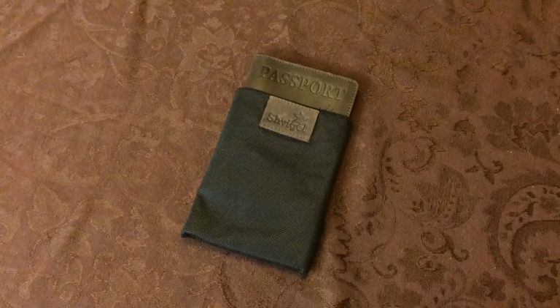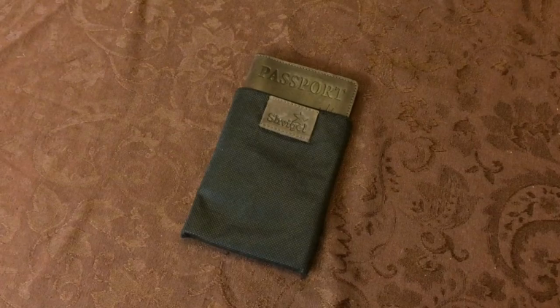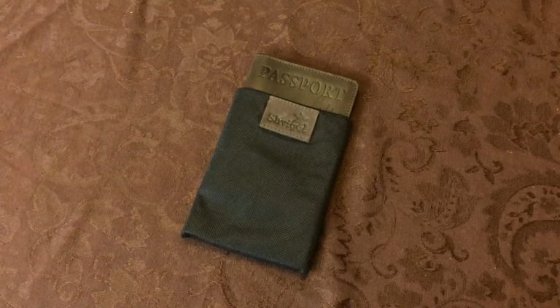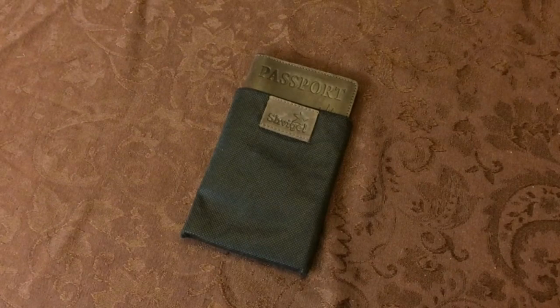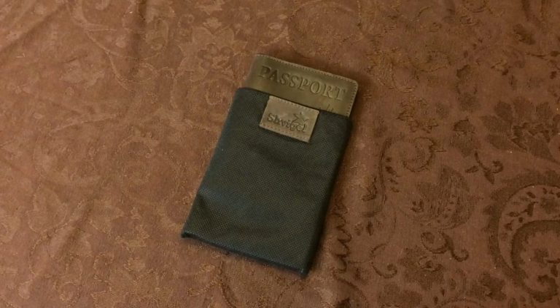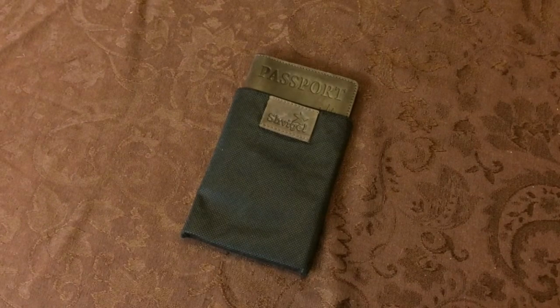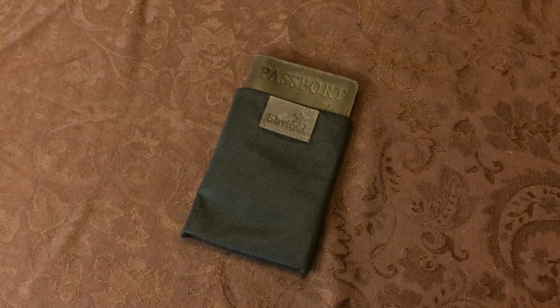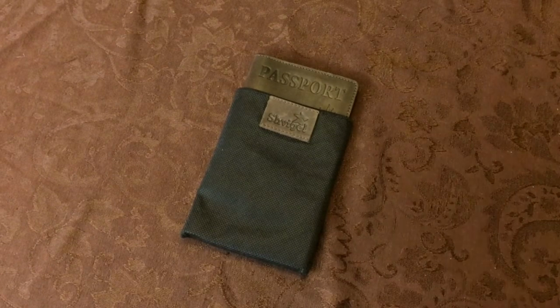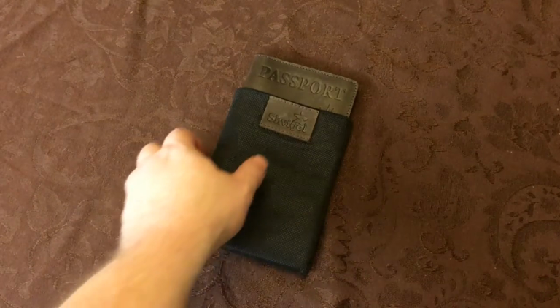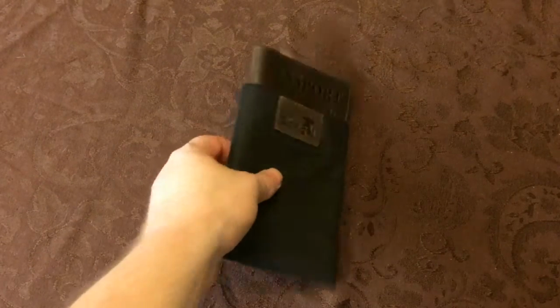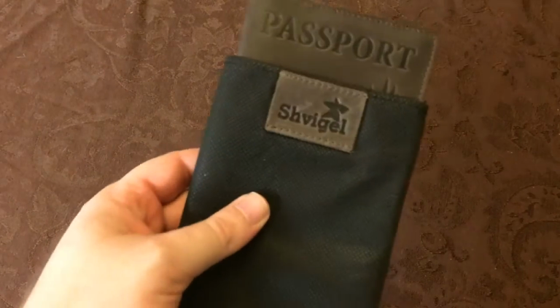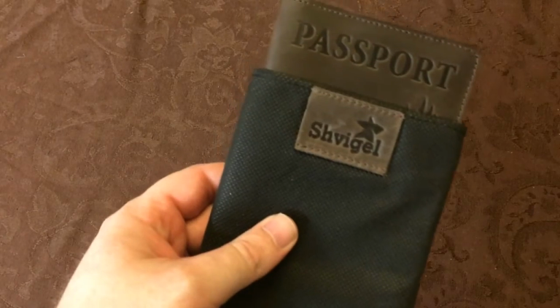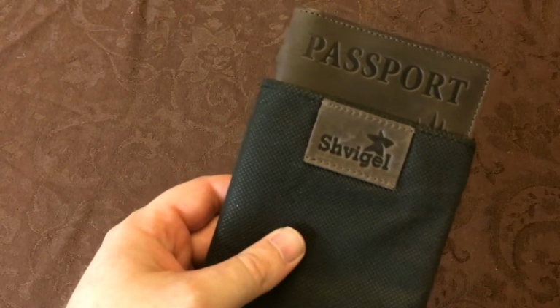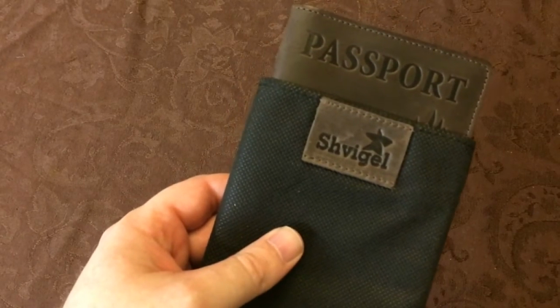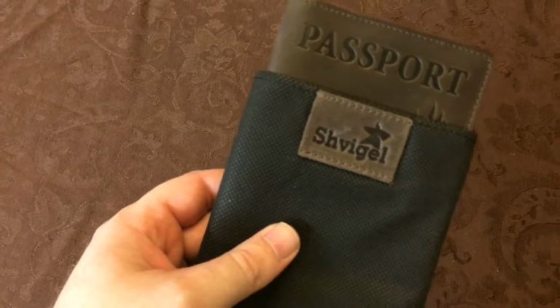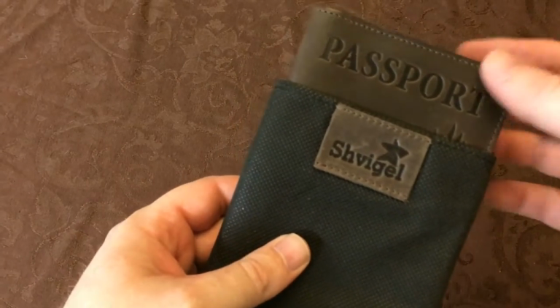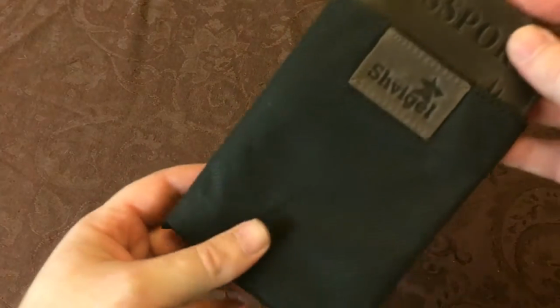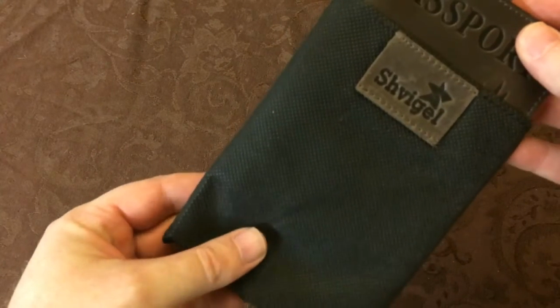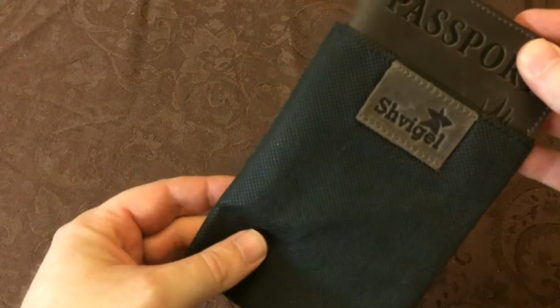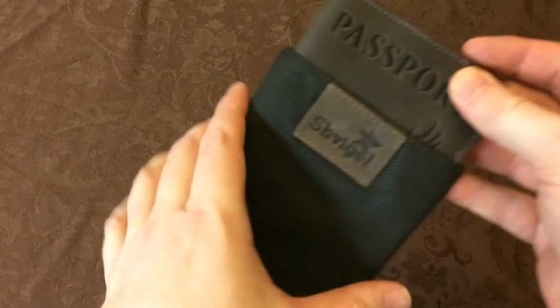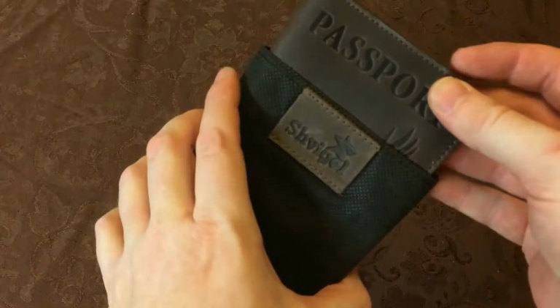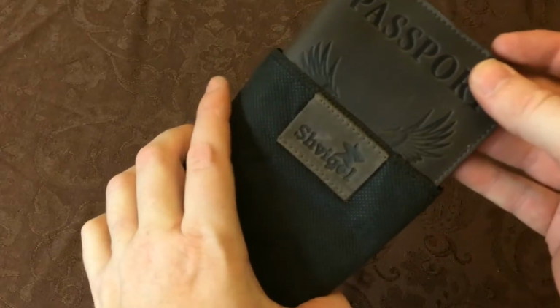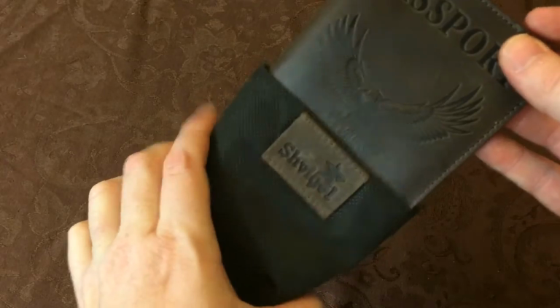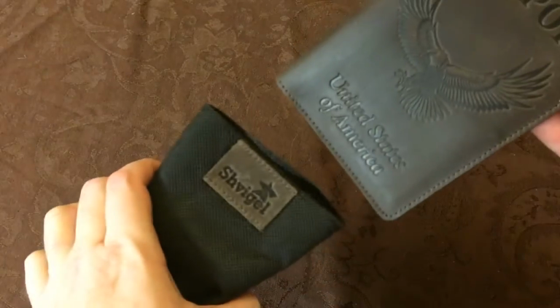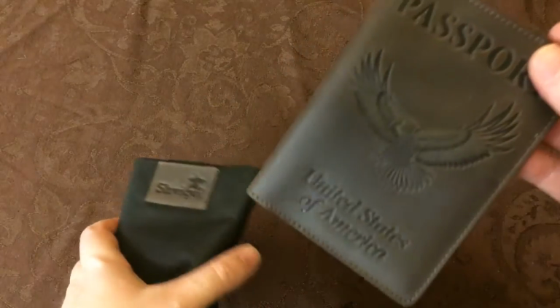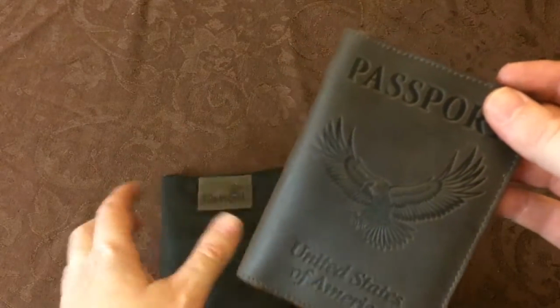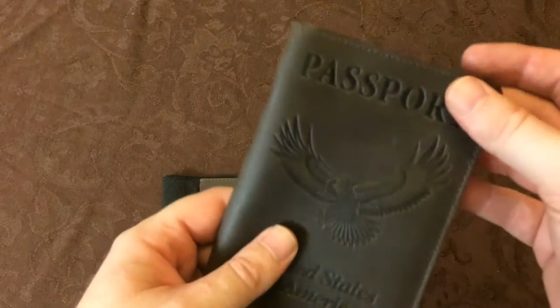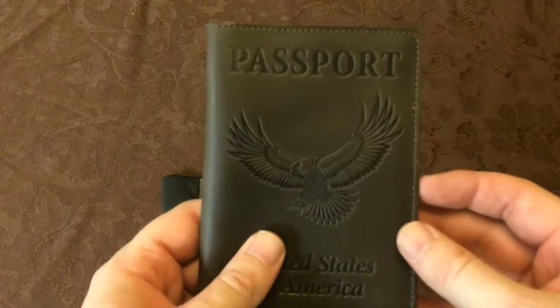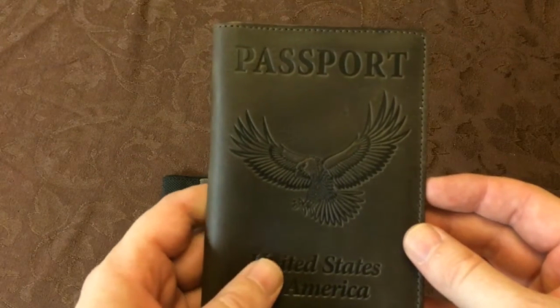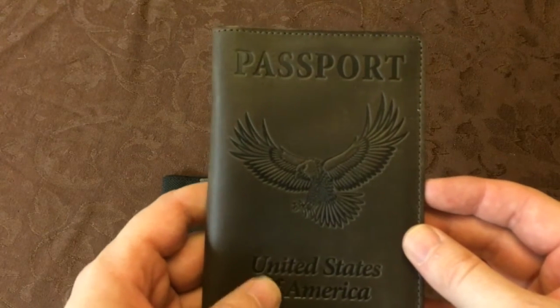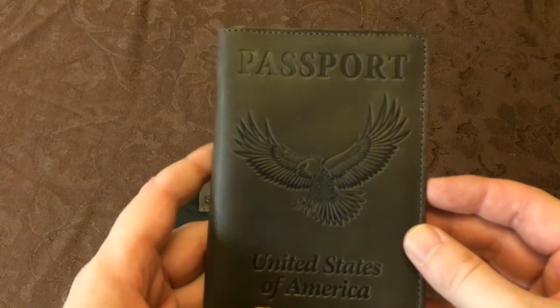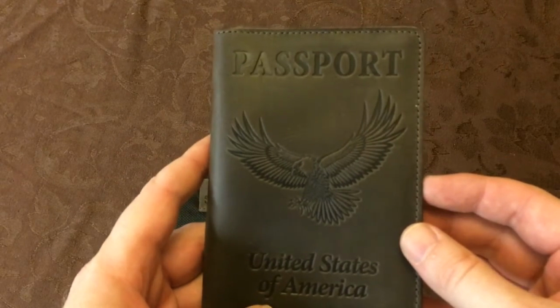Hey guys, today we're going to be looking at a great leather passport cover. This is the second one that I have from this company. It comes with this little protective bag you can keep it in. This is a 100% leather passport cover.